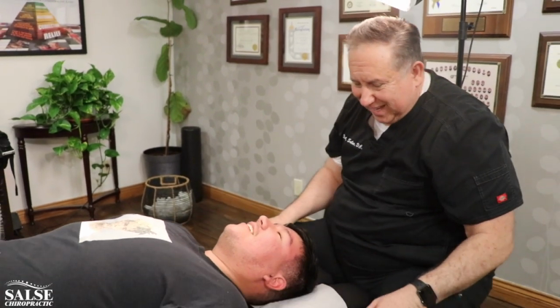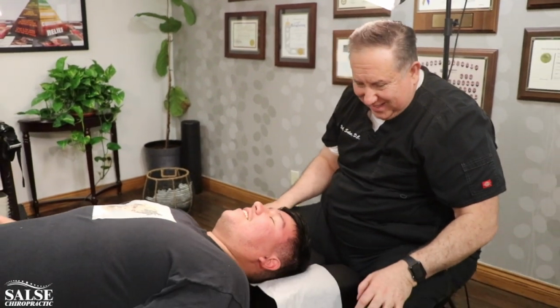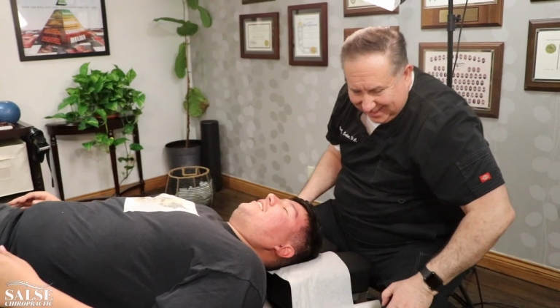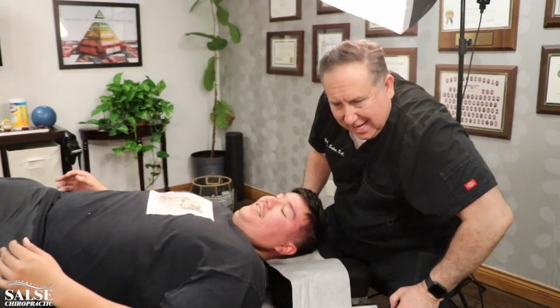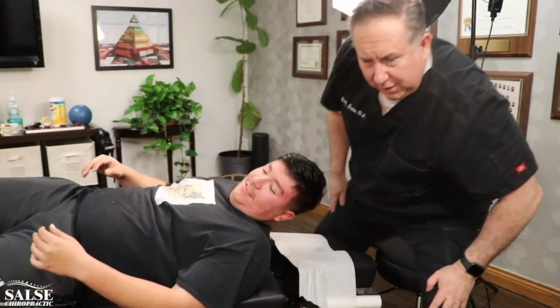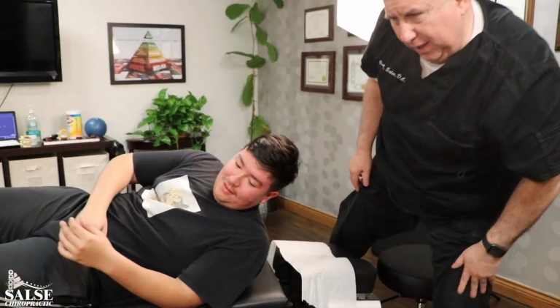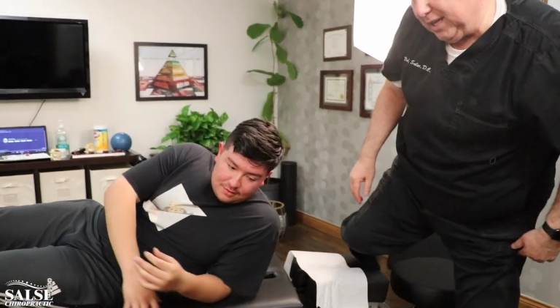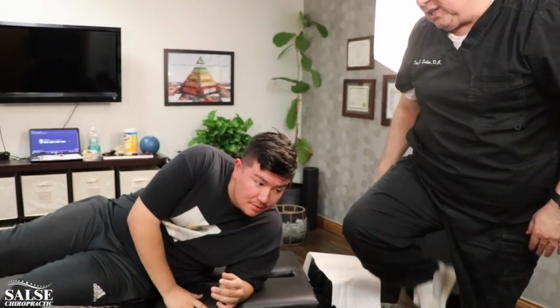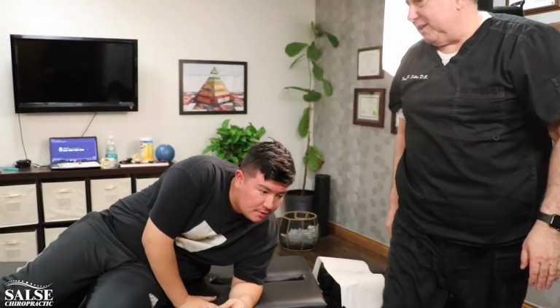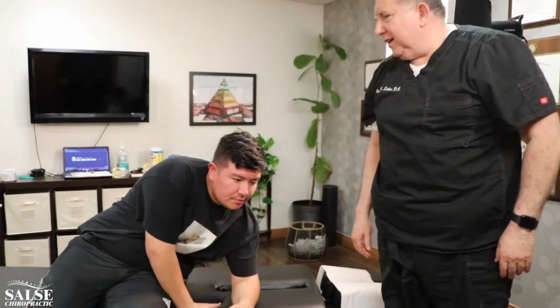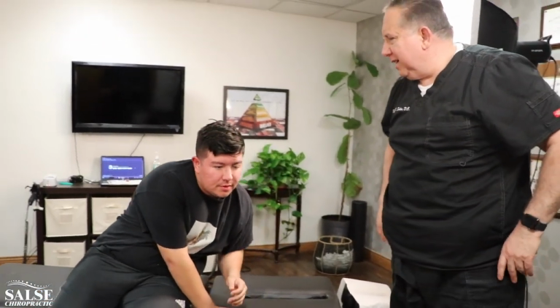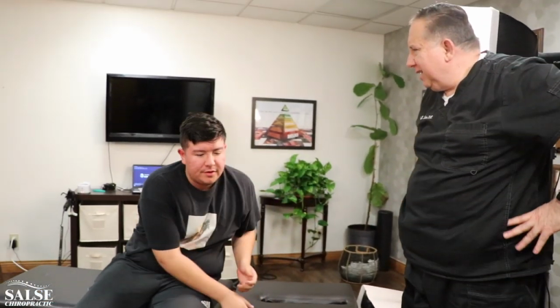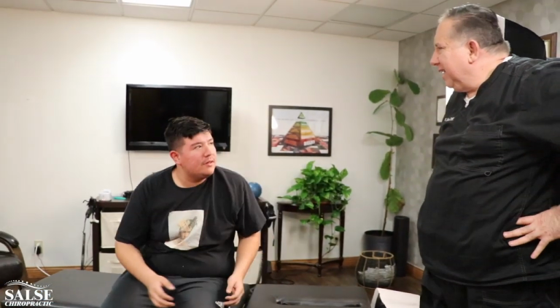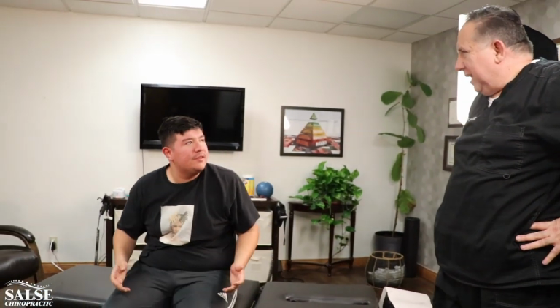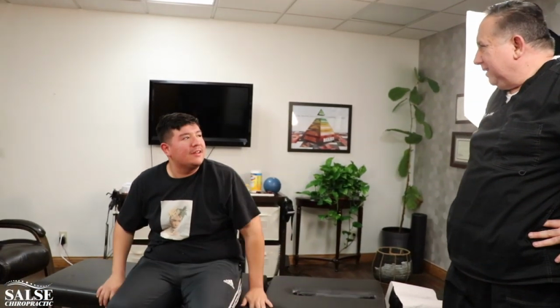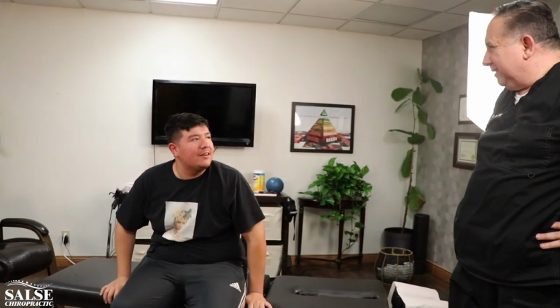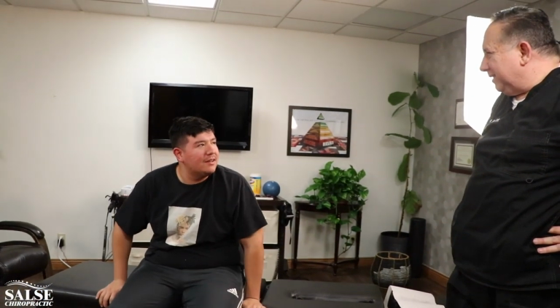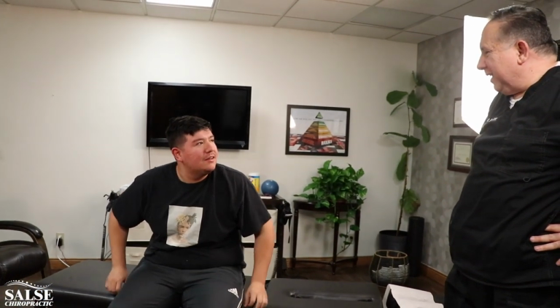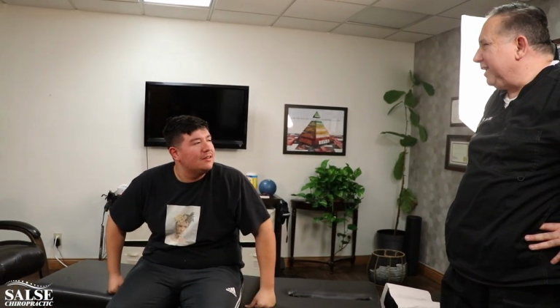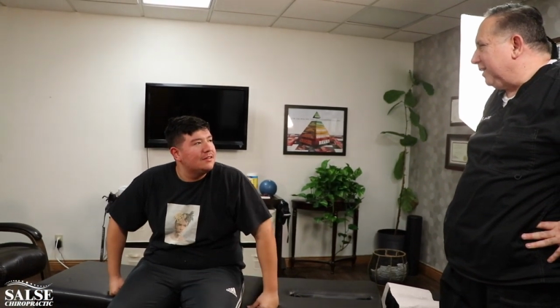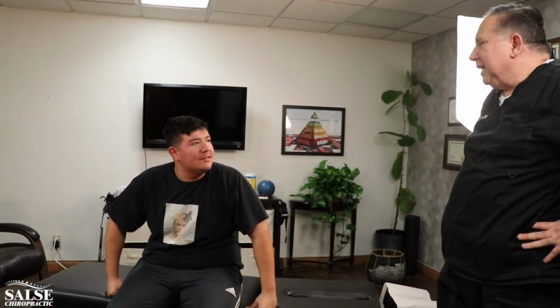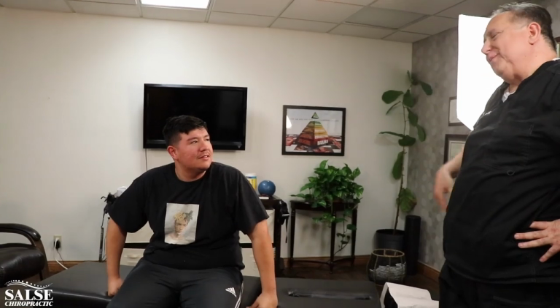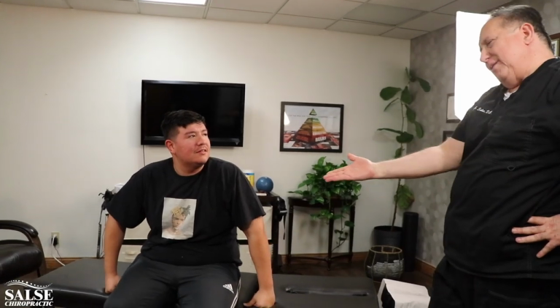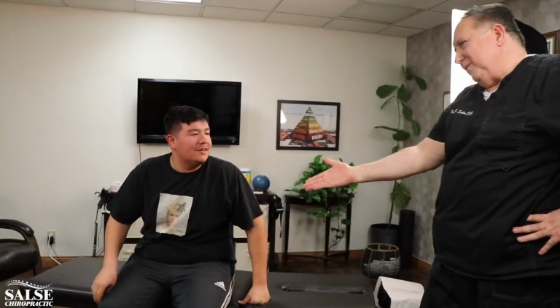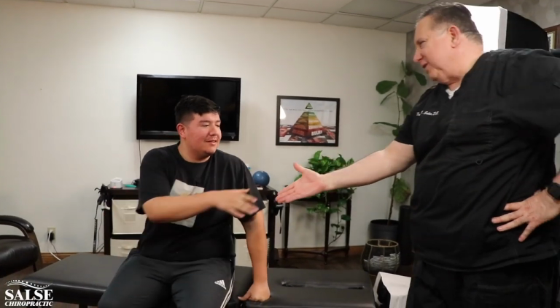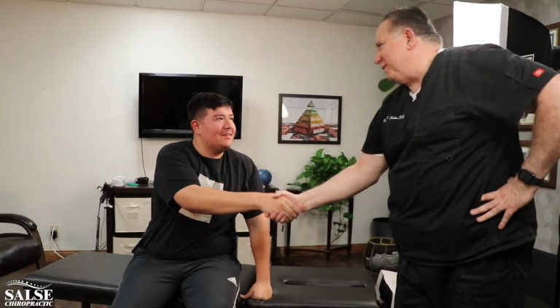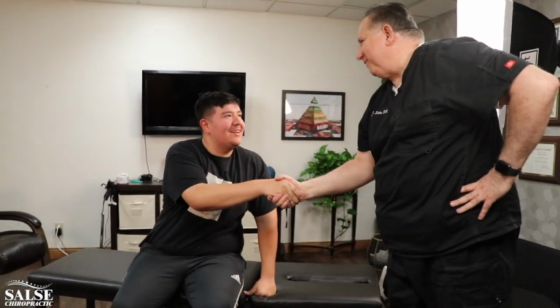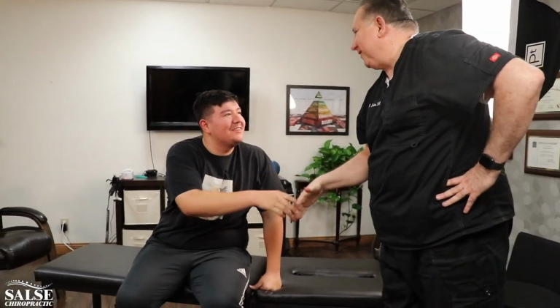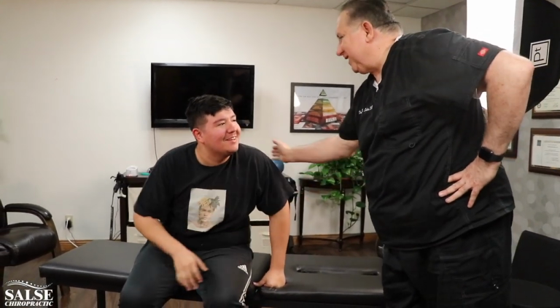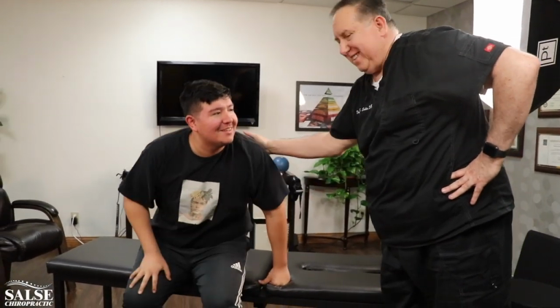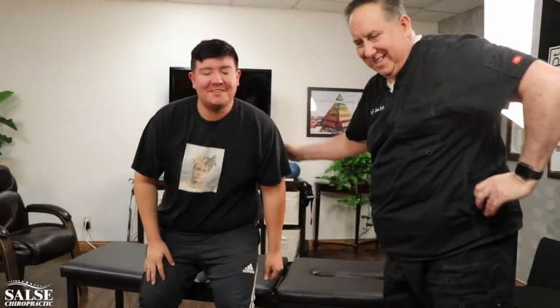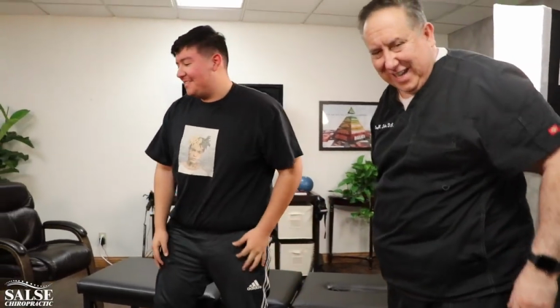All right, you did great — you're all set. How do you feel after that adjustment? I feel good, yeah — lighter. Okay, very good. Thanks for coming in. Thank you, you're all set.